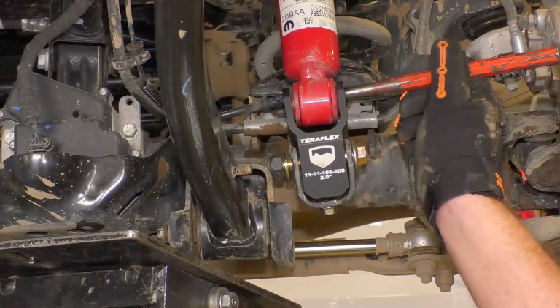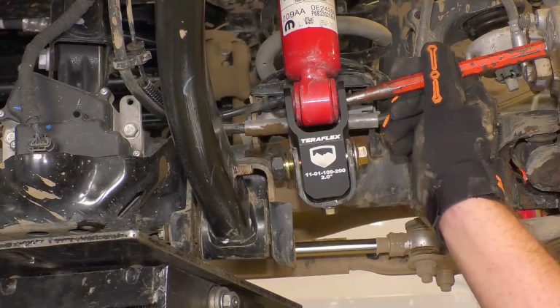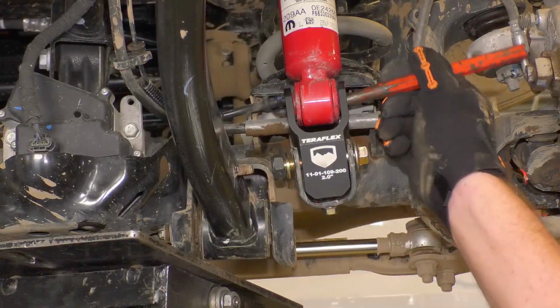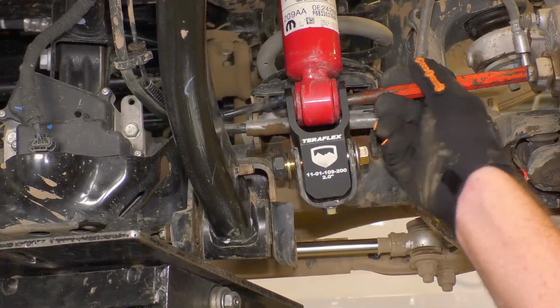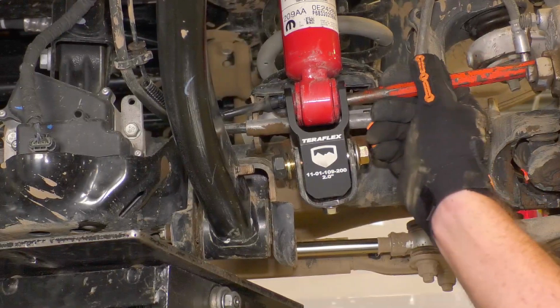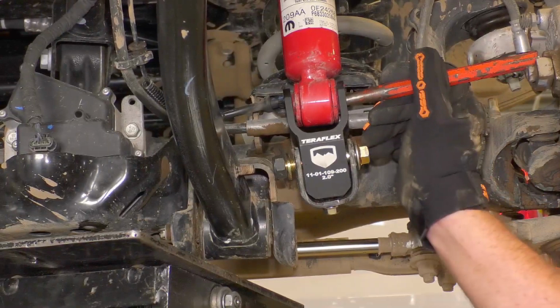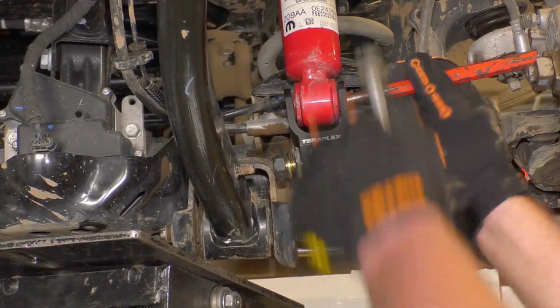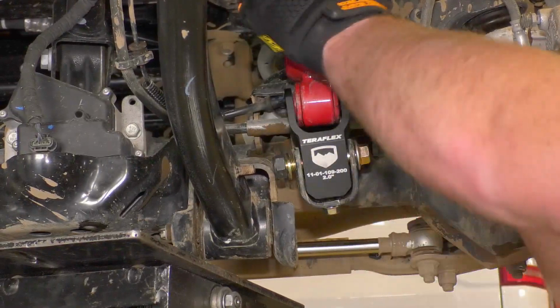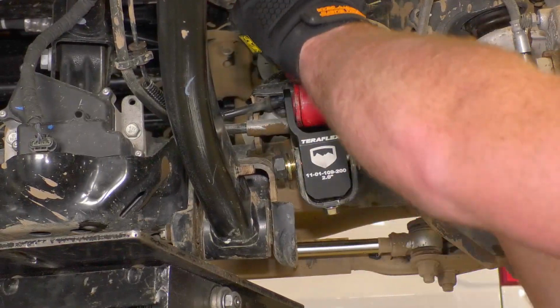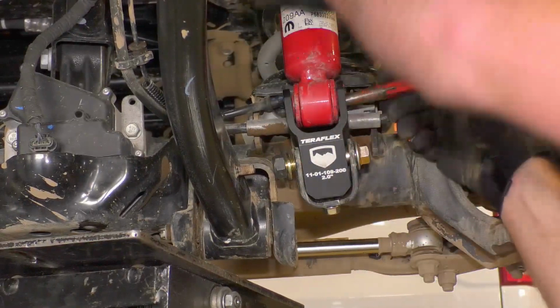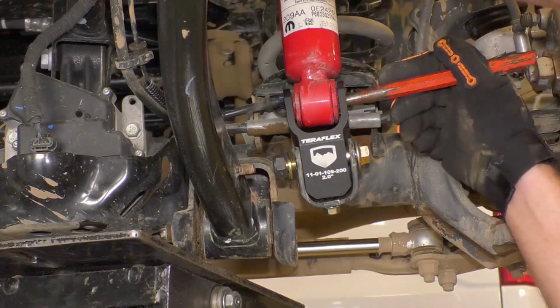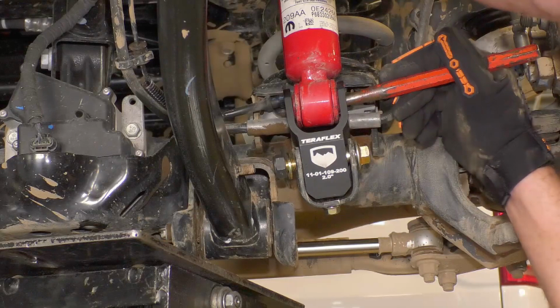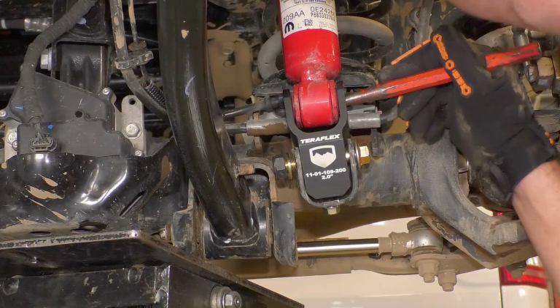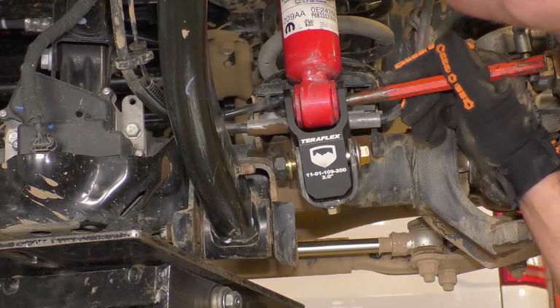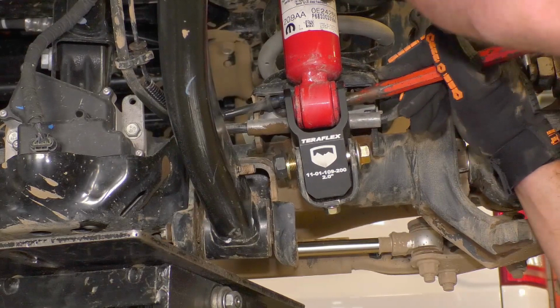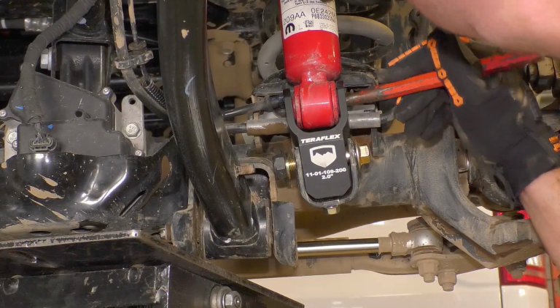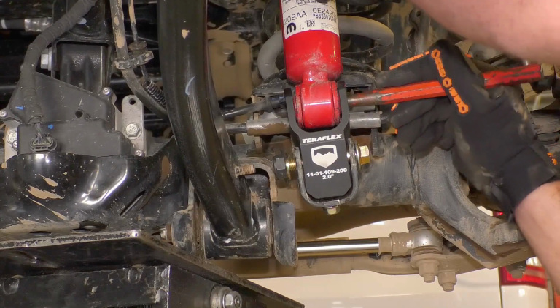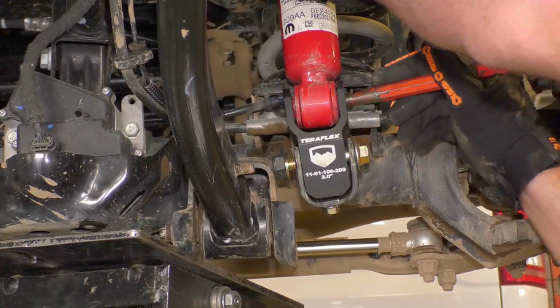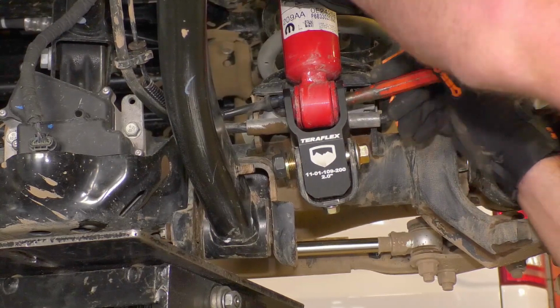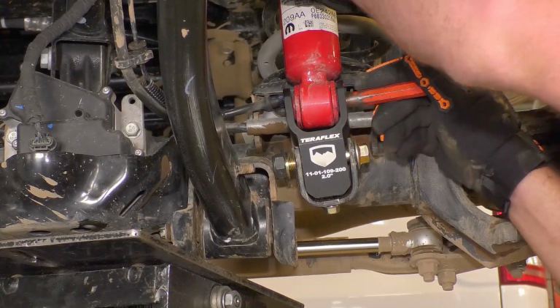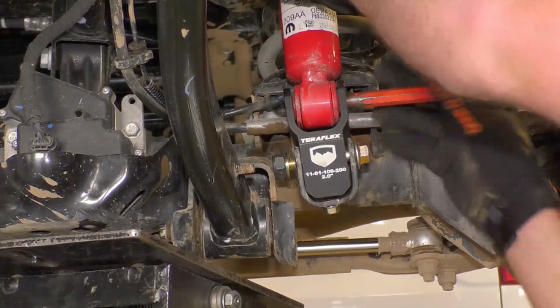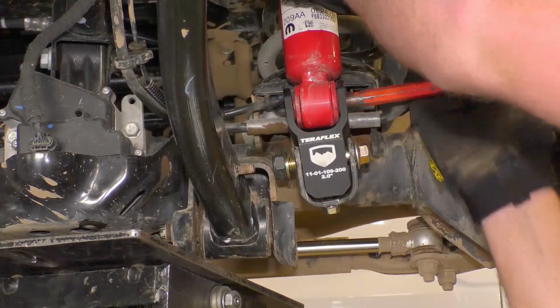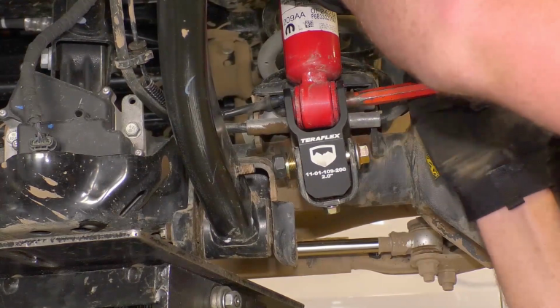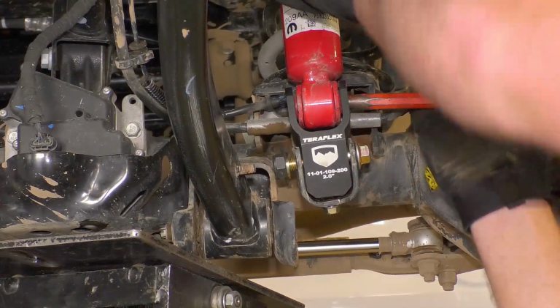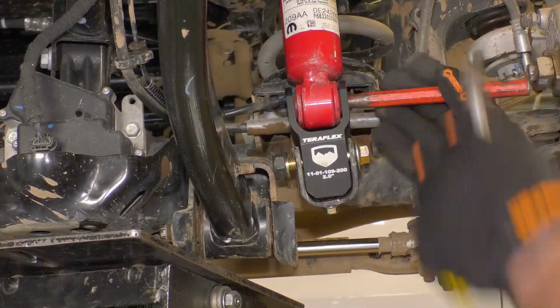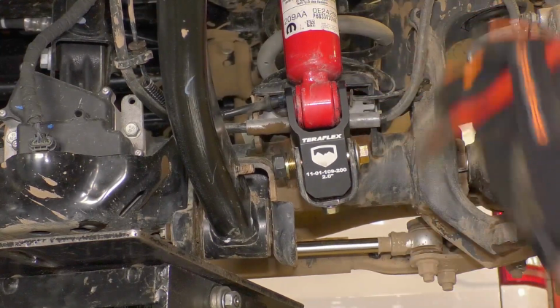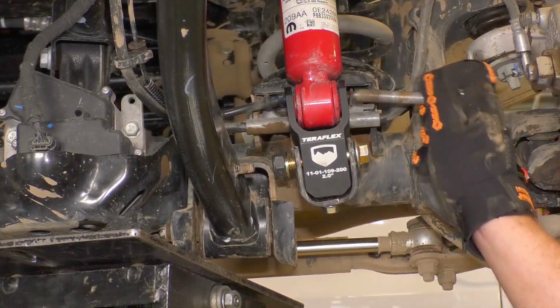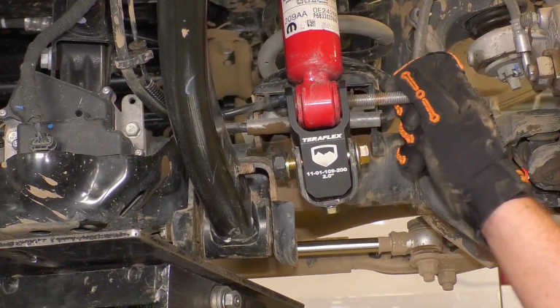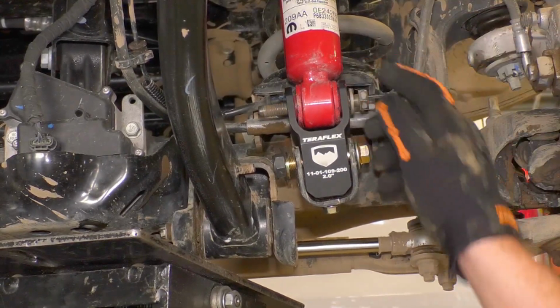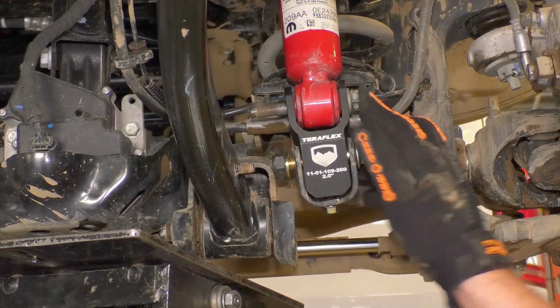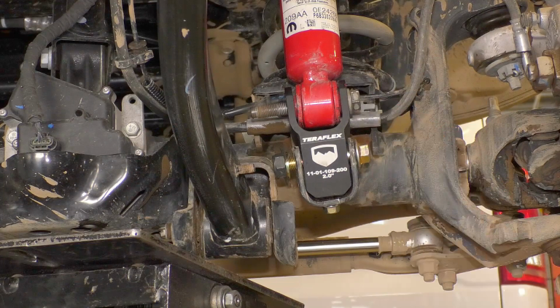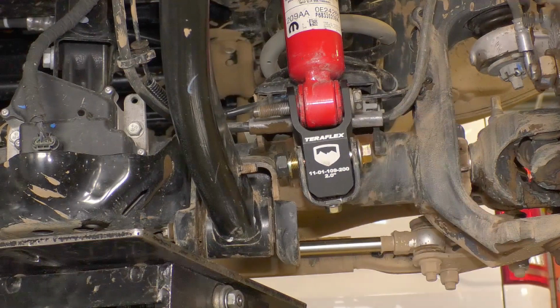Install the shock into the shock extension. If the fit is a little tight, you may have to pry it into place. Here you will use the factory hardware.